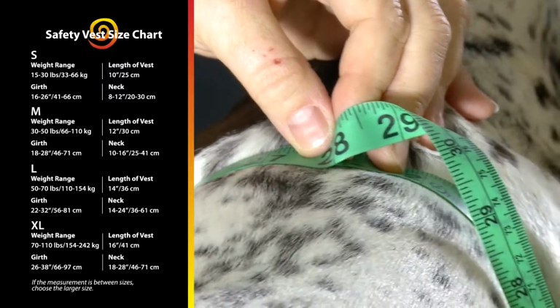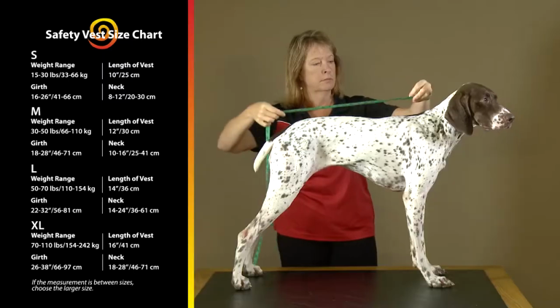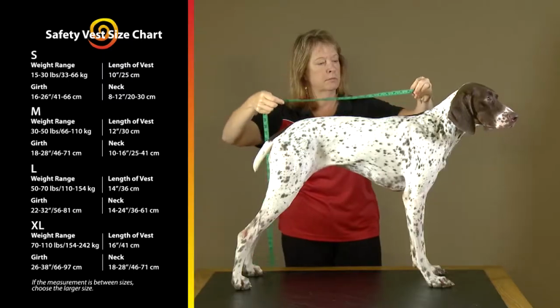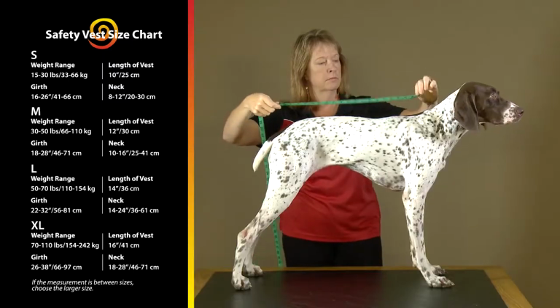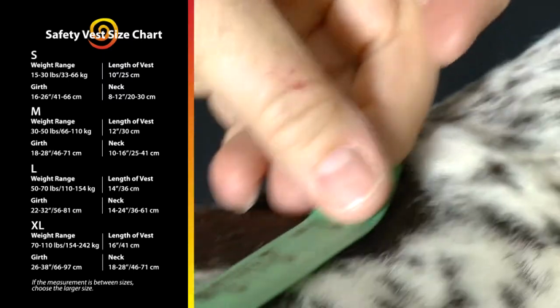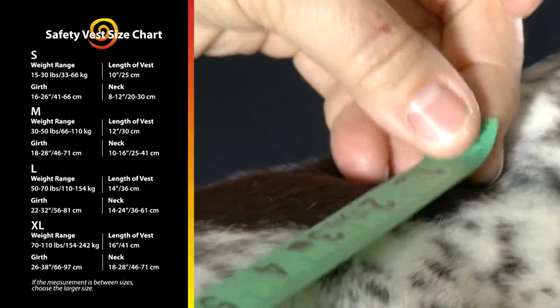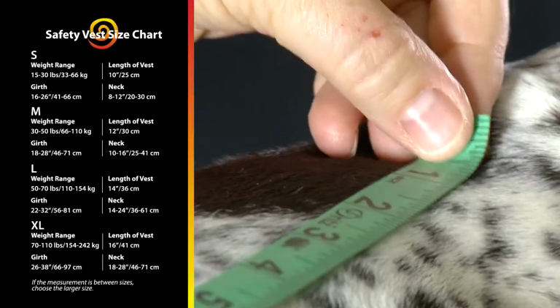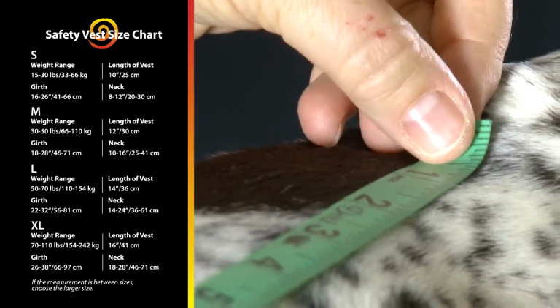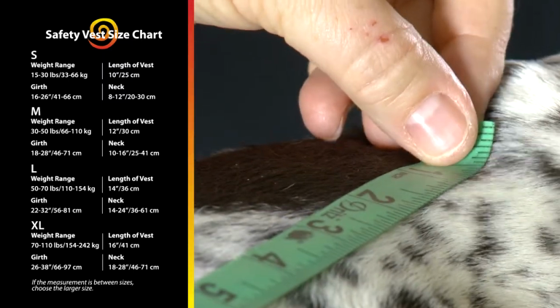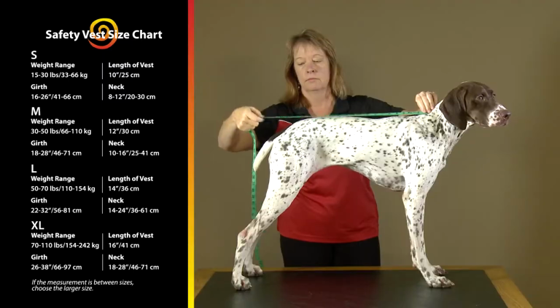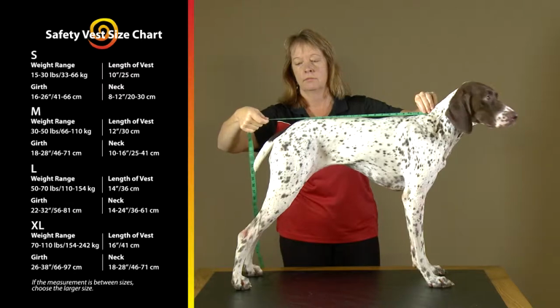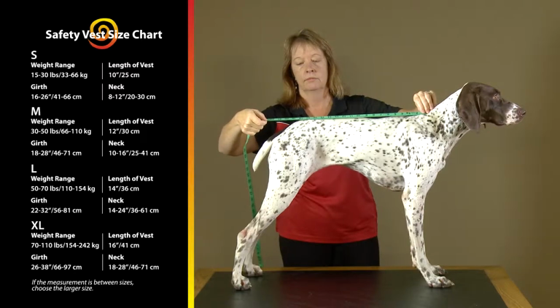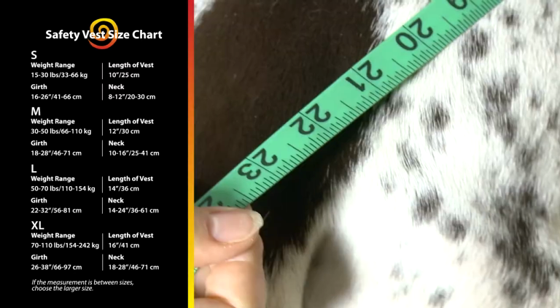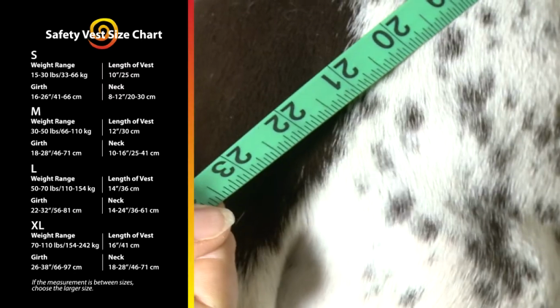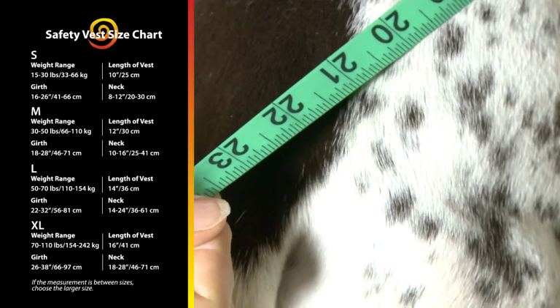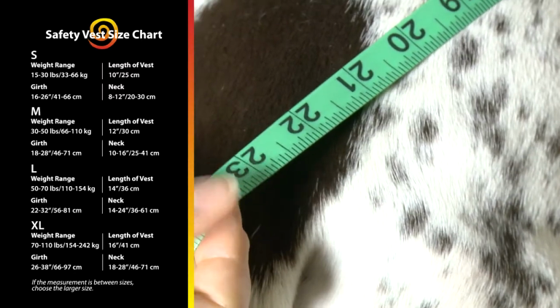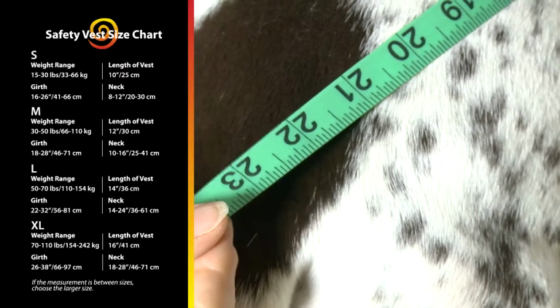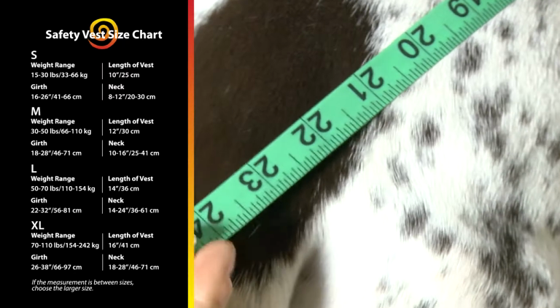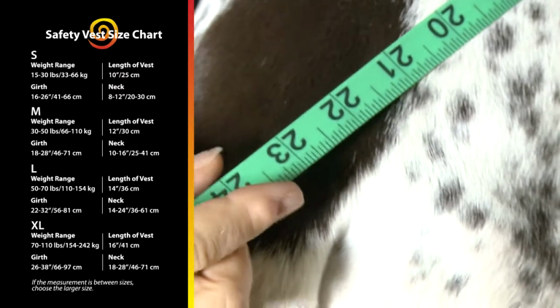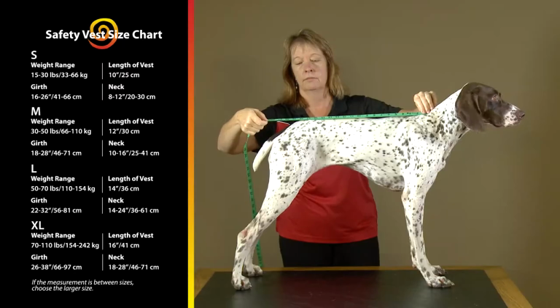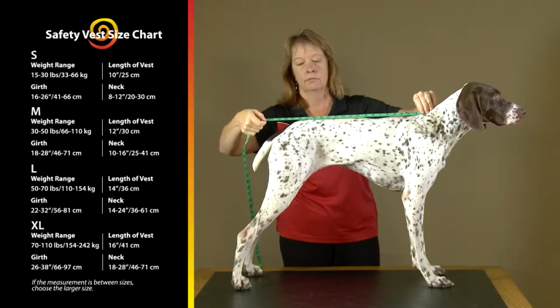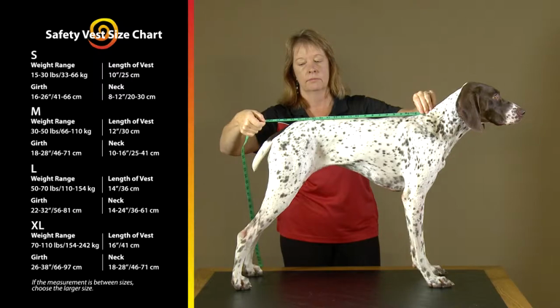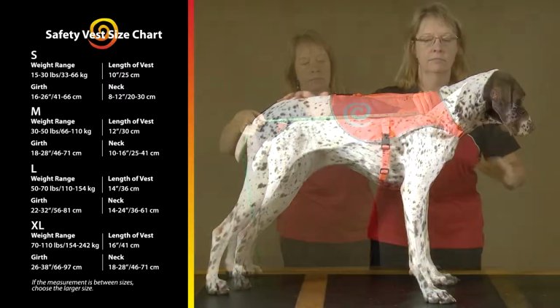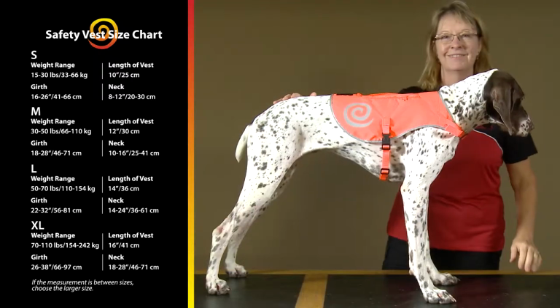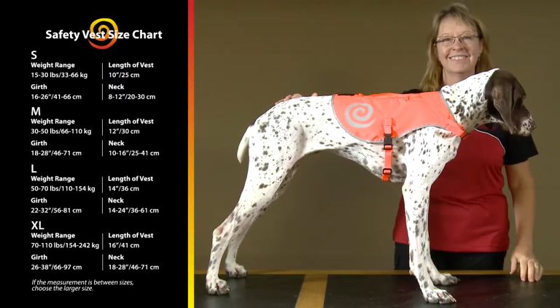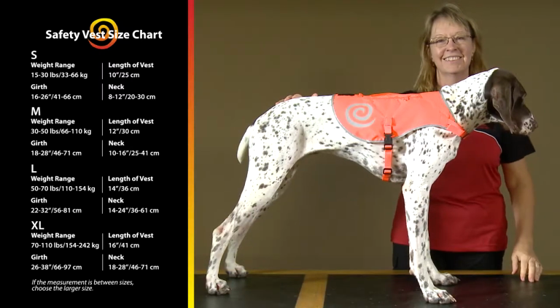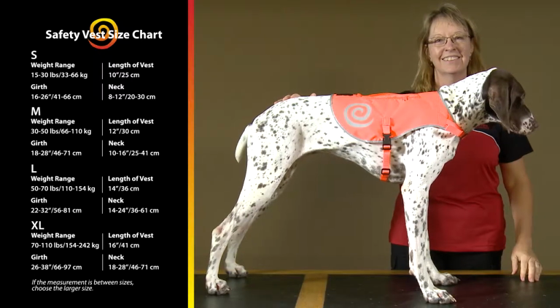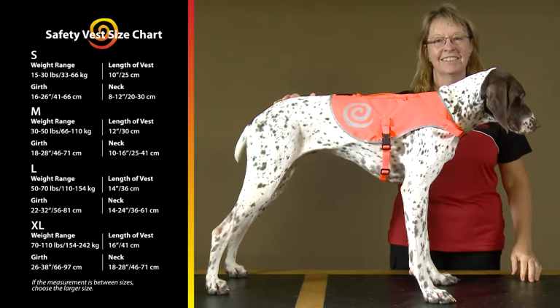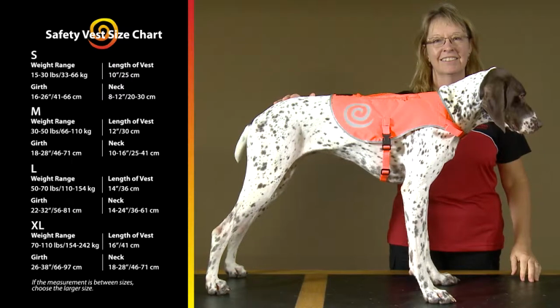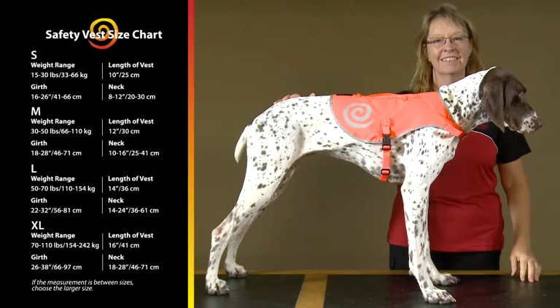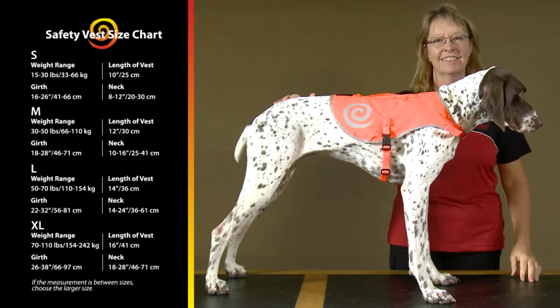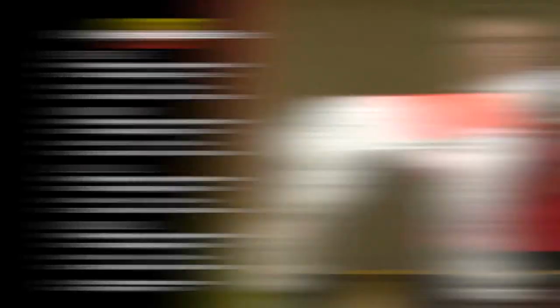Then finally, measure the length of the back from the withers at the back of the neck to the base of the tail. Compare this to the size chart. Dakota wears a medium vest. The vest is designed to fit no more than three quarters of the length of the dog's back.